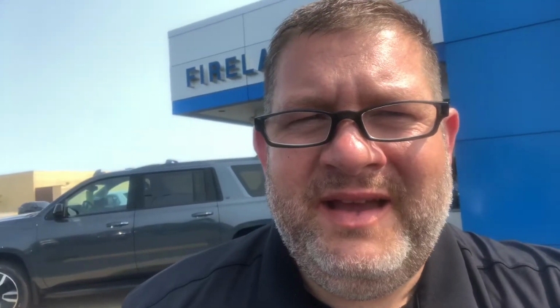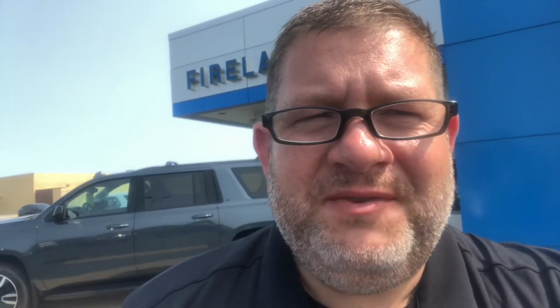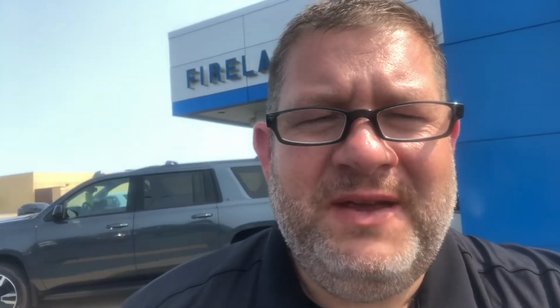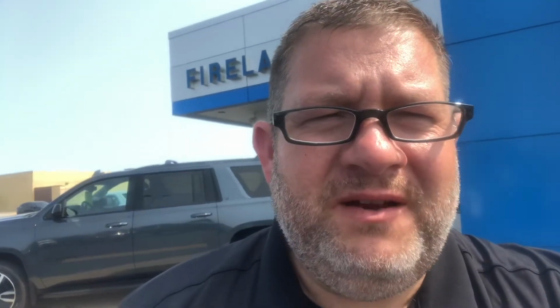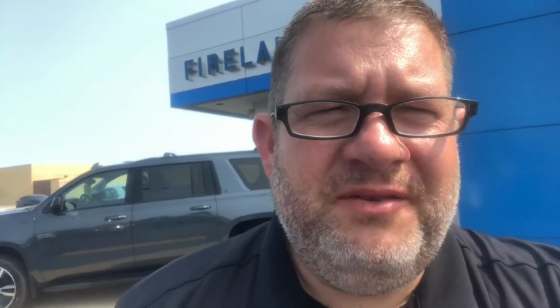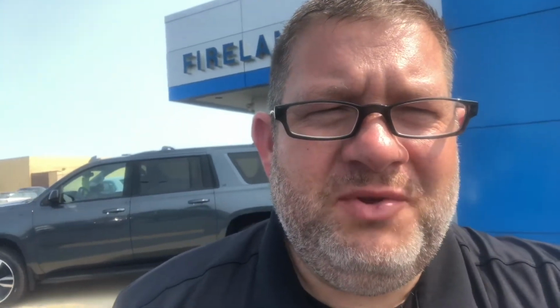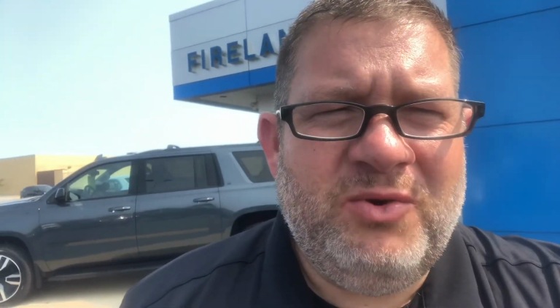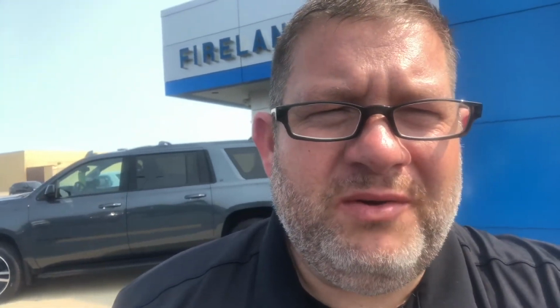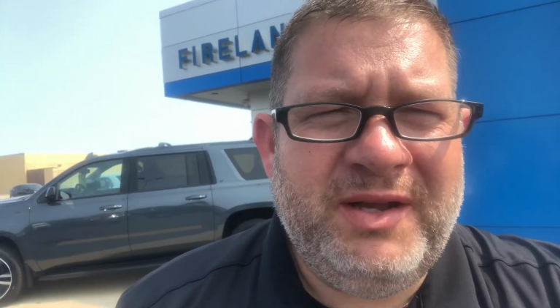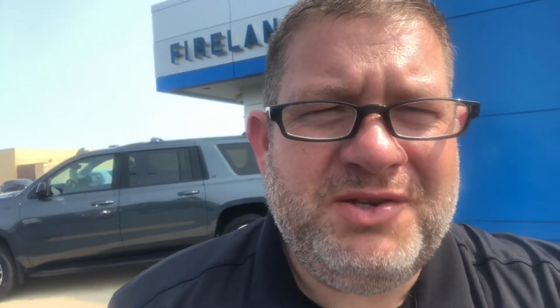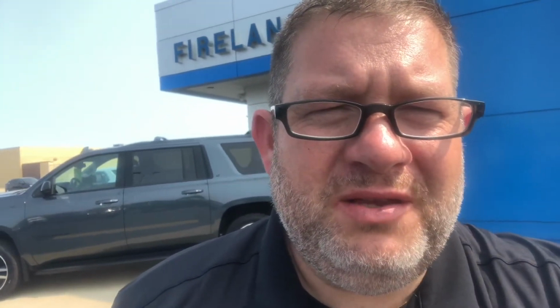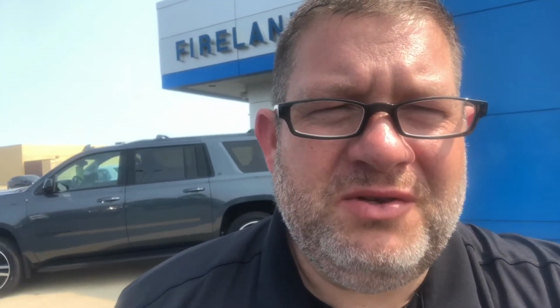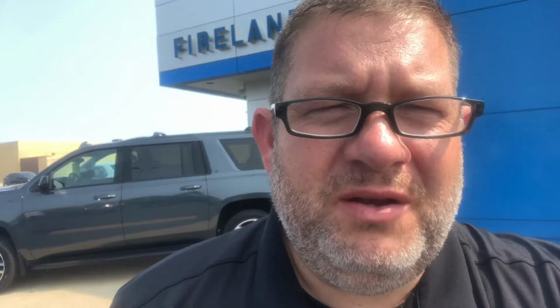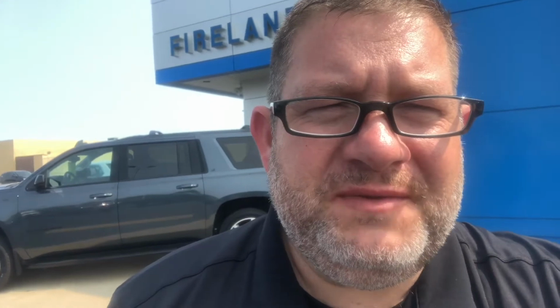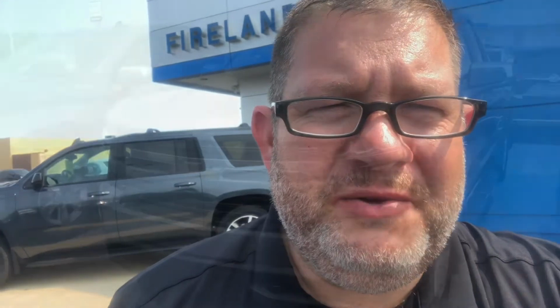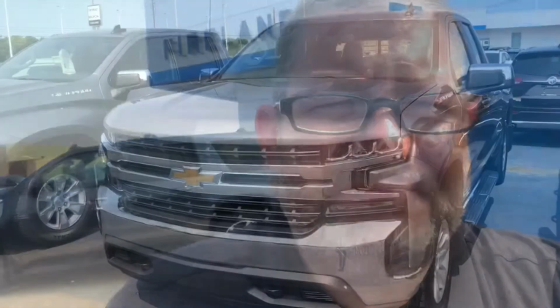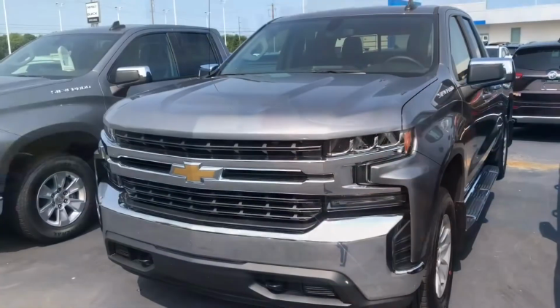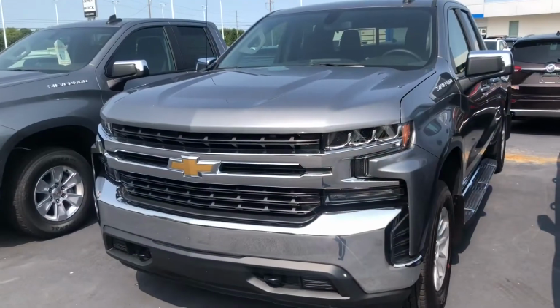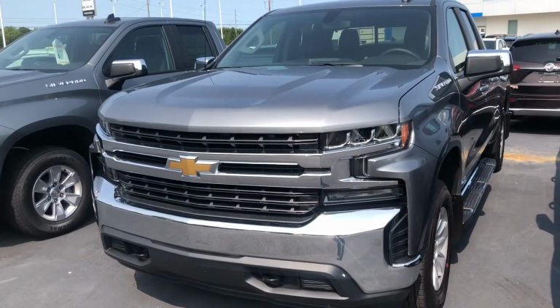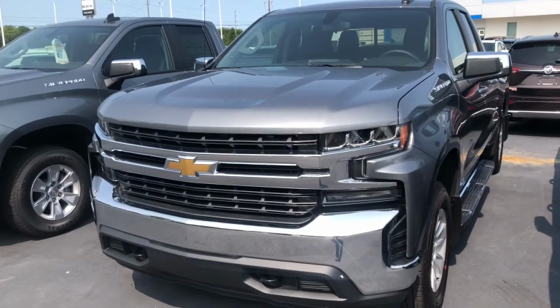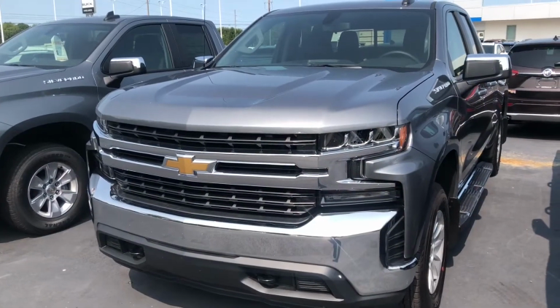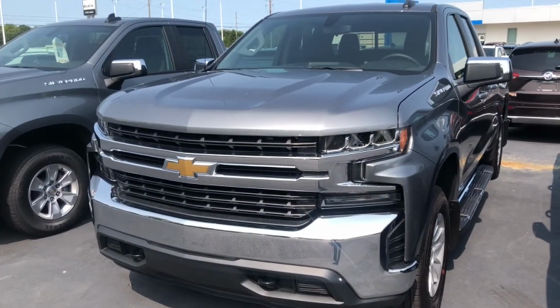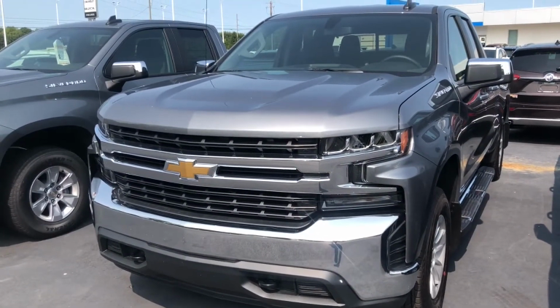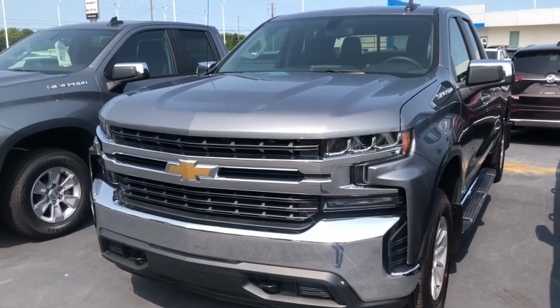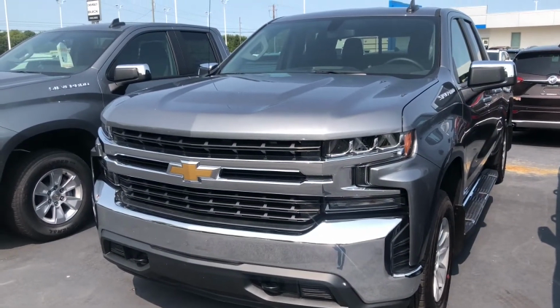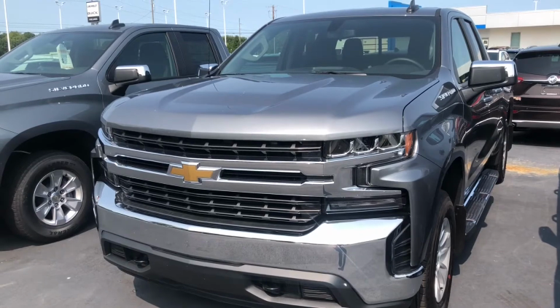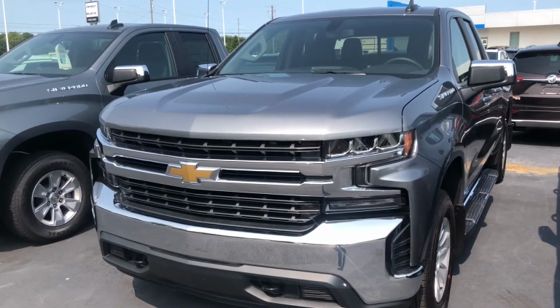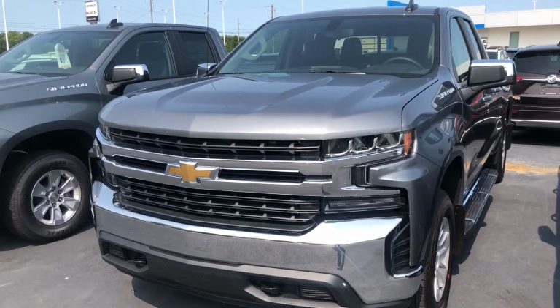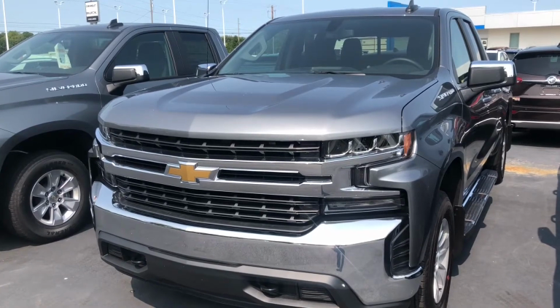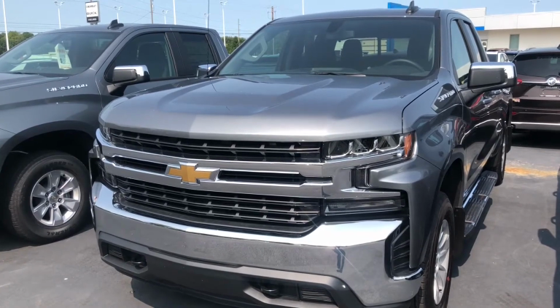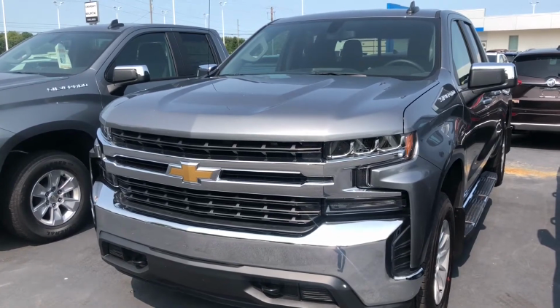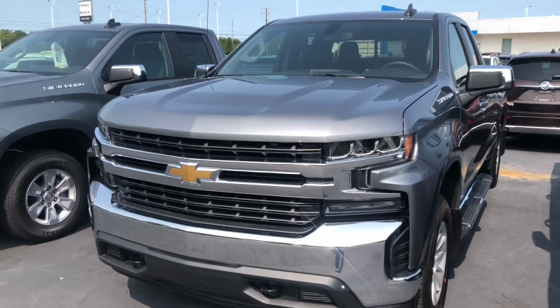Hi Jeff, it's Jeff Hayes of Fireland Chevrolet Buick in Norwalk, Ohio. I'd like to show you your Silverado 1500. Here you're looking at a 2020 Silverado 1500 four-wheel drive in satin steel metallic.